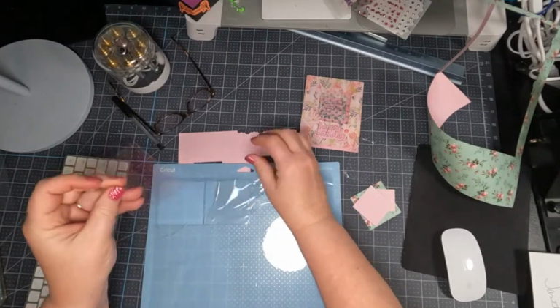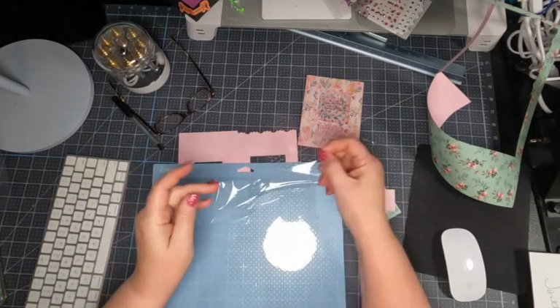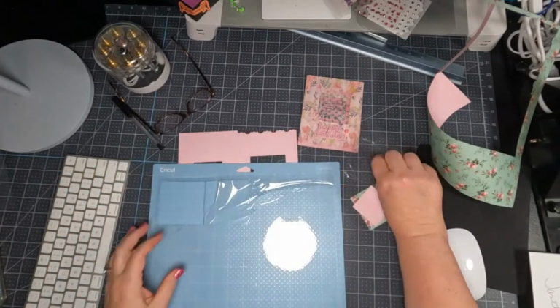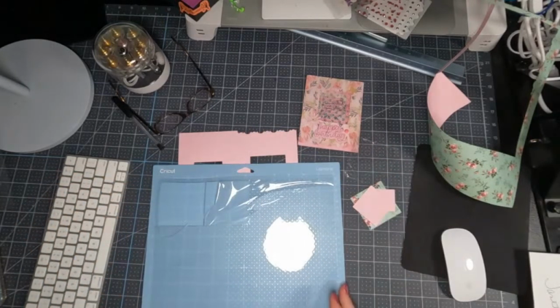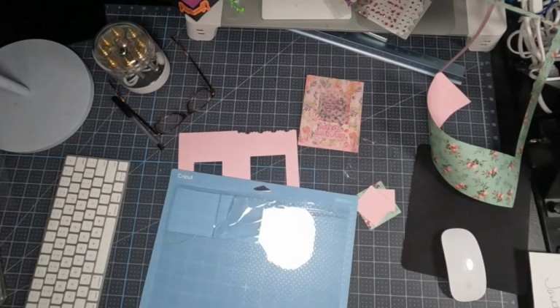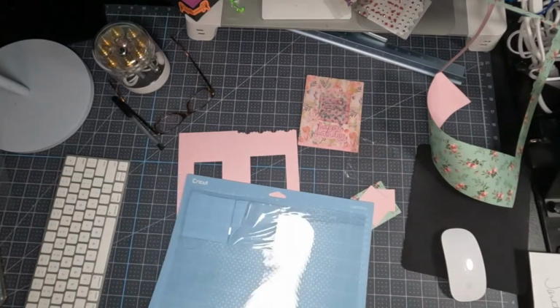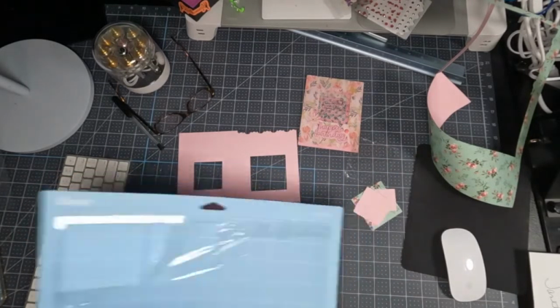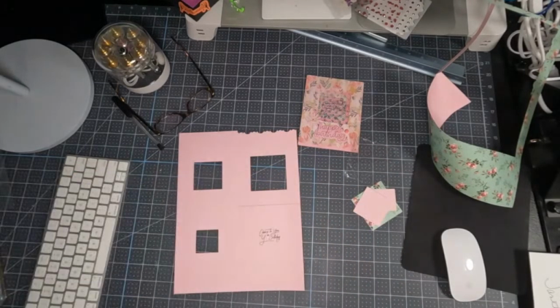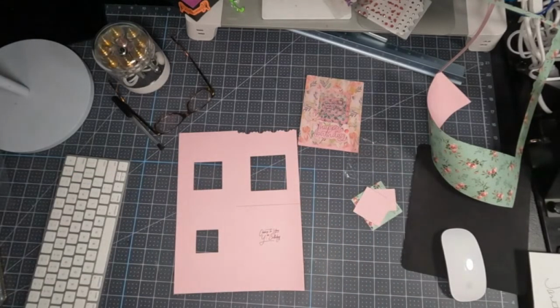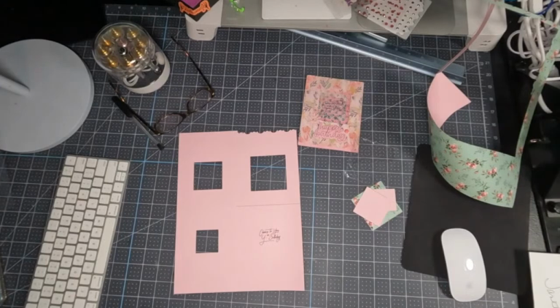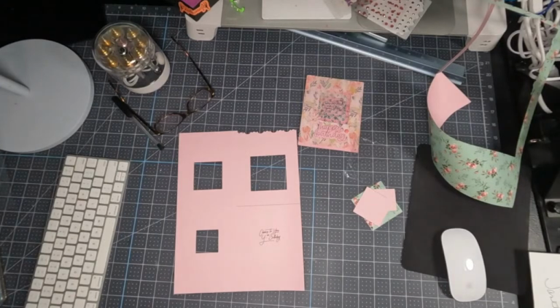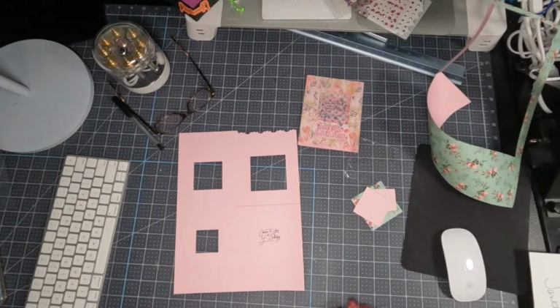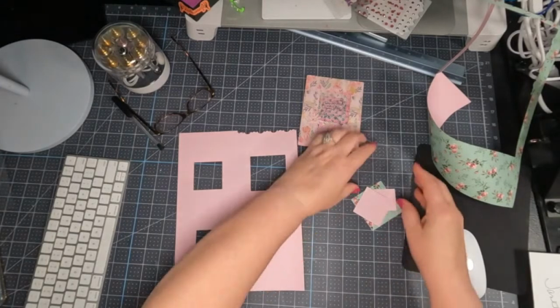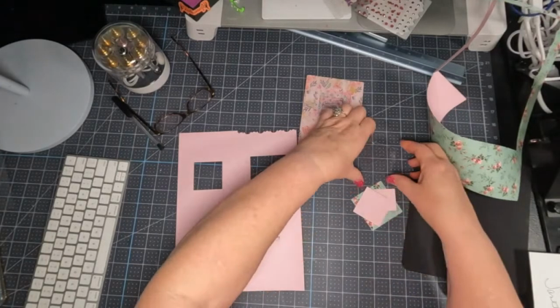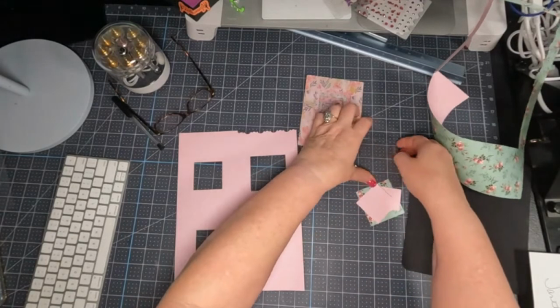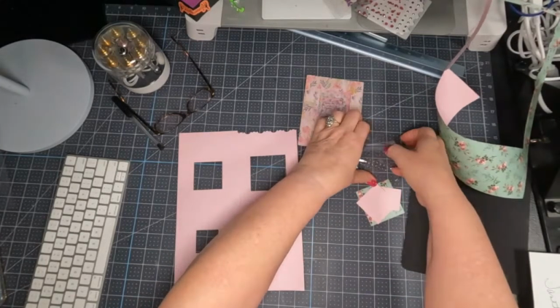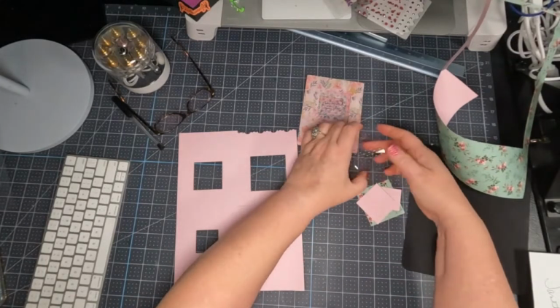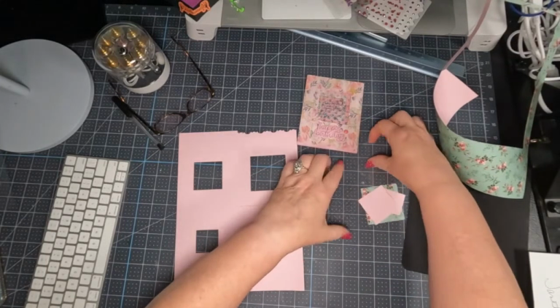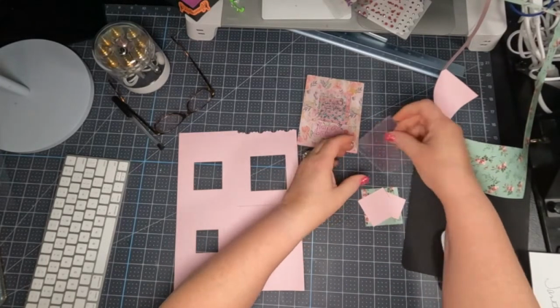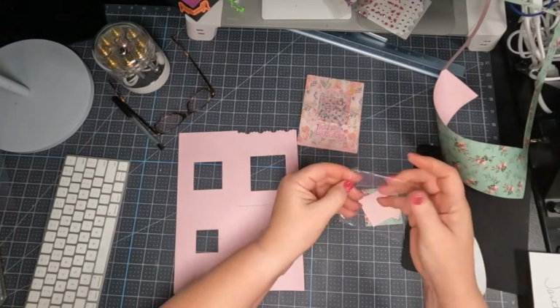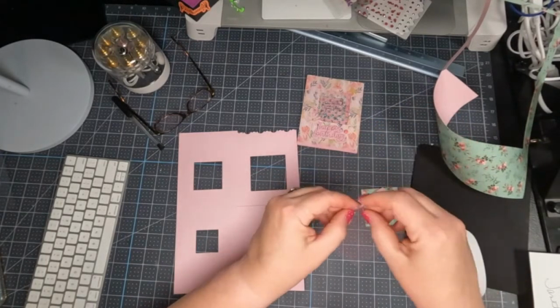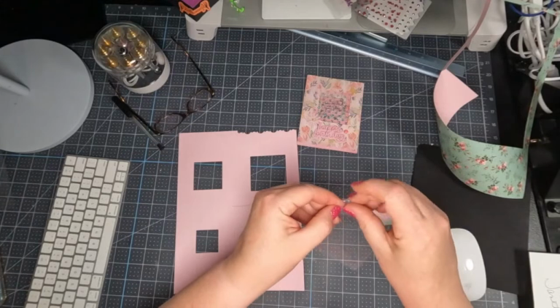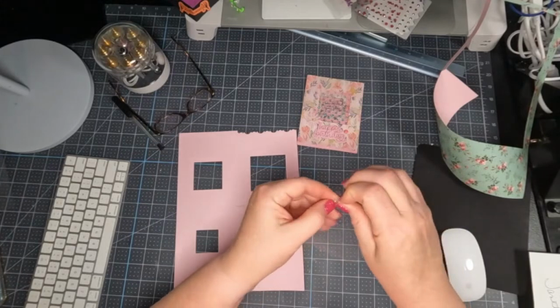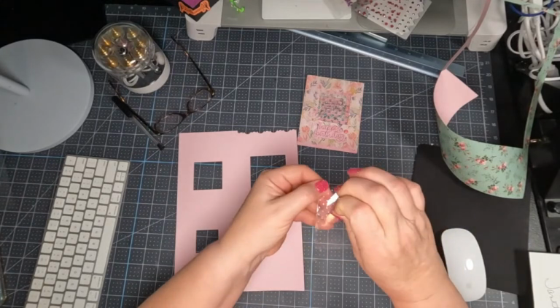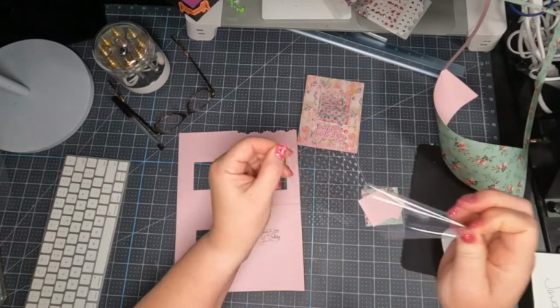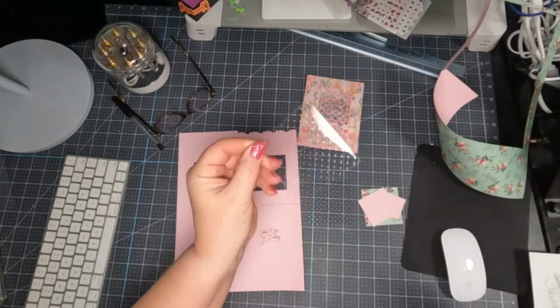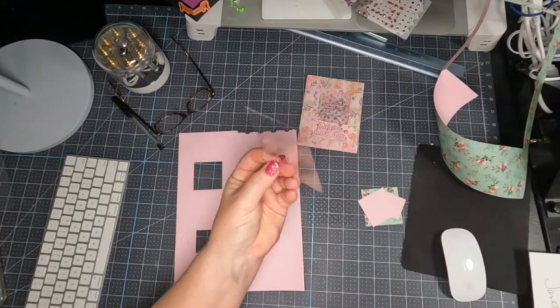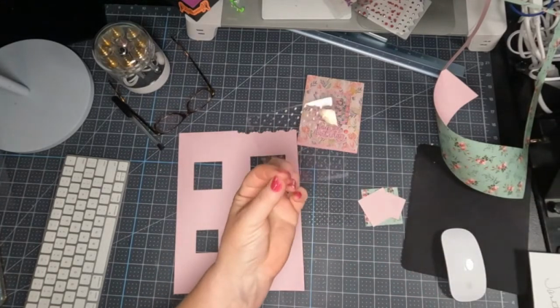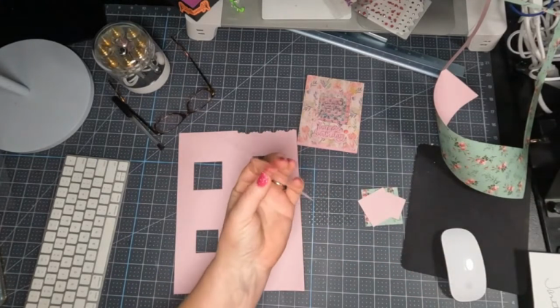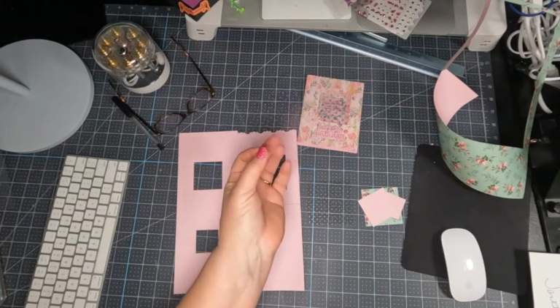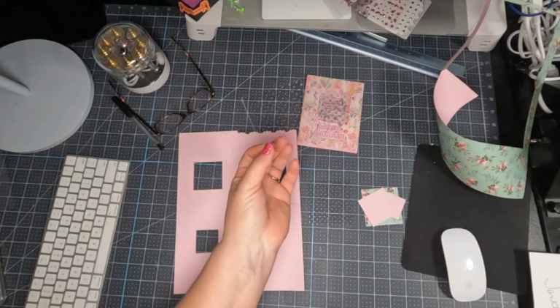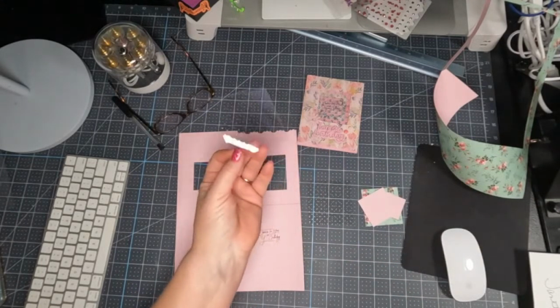That one's peeled for me, I don't have to do that one now. Make sure if you're using the acetates that you're pulling off your liner because you want nice bright, clear windows.